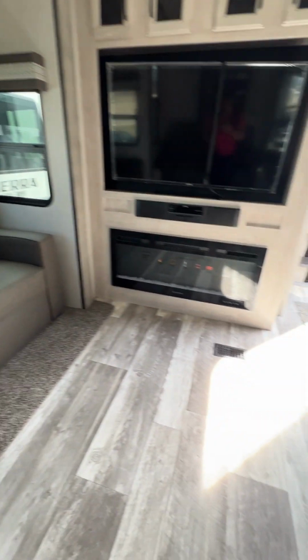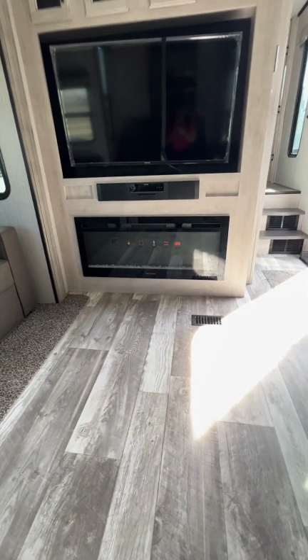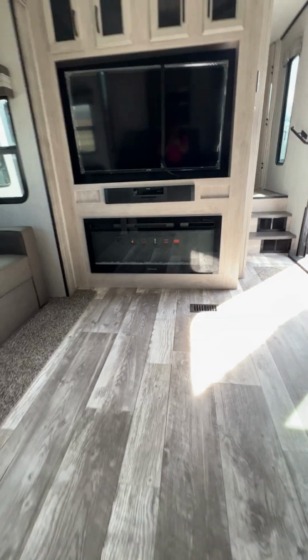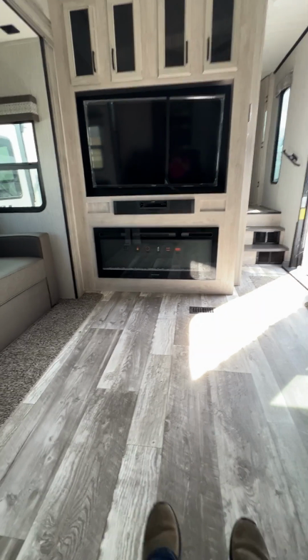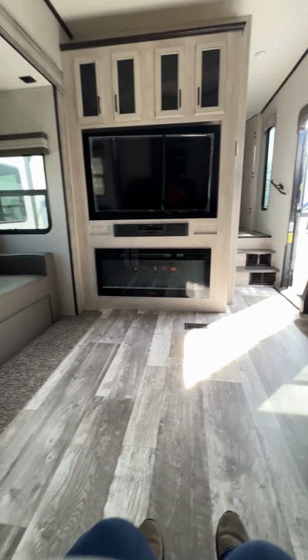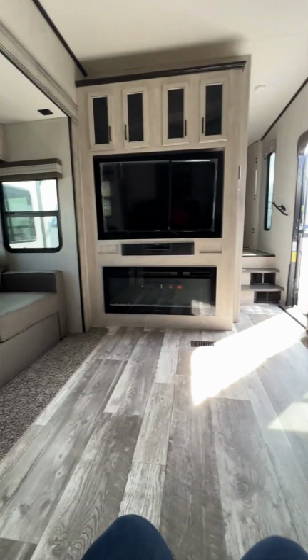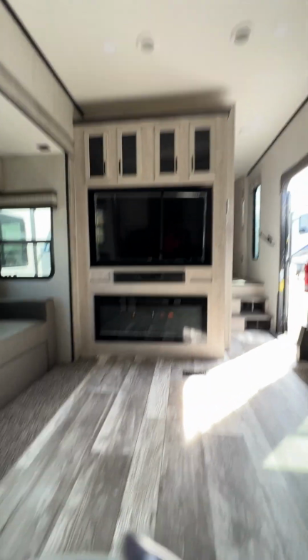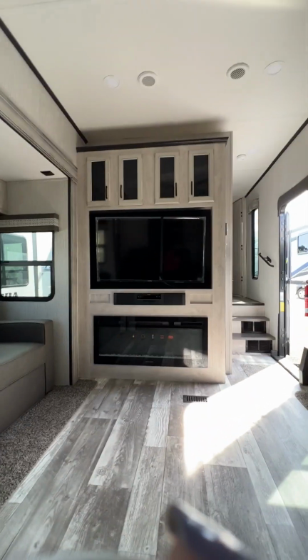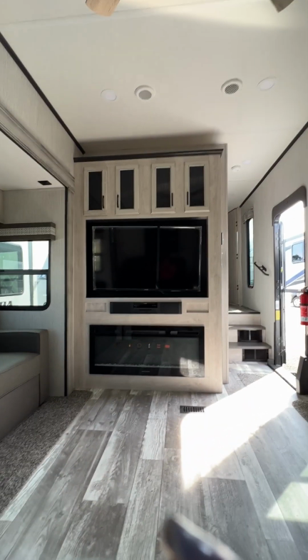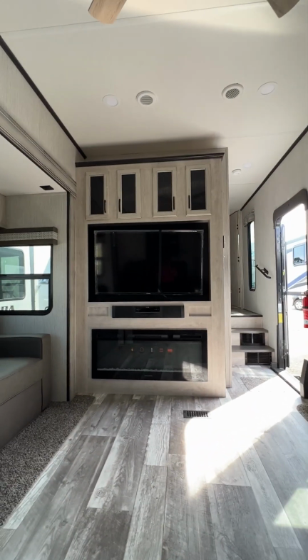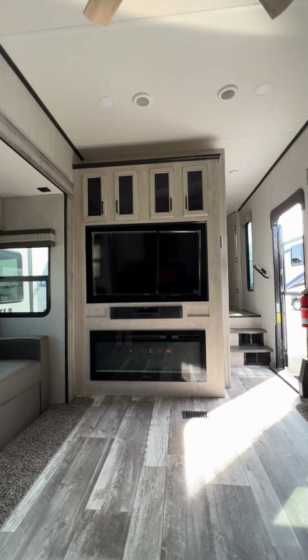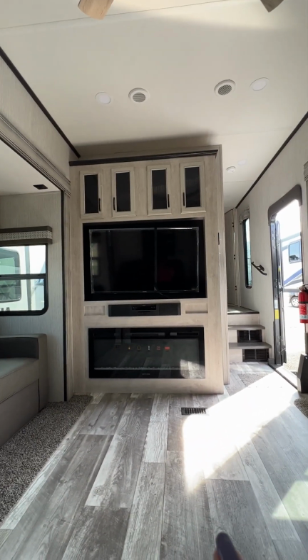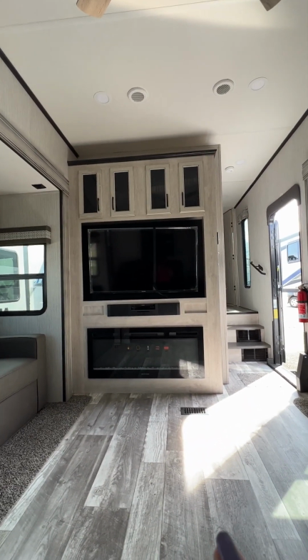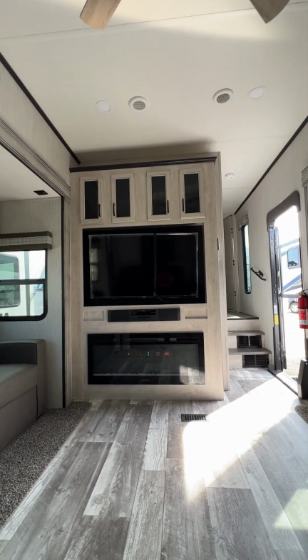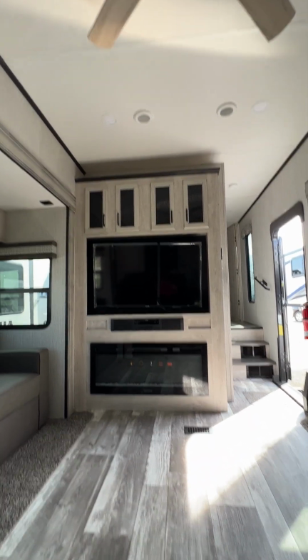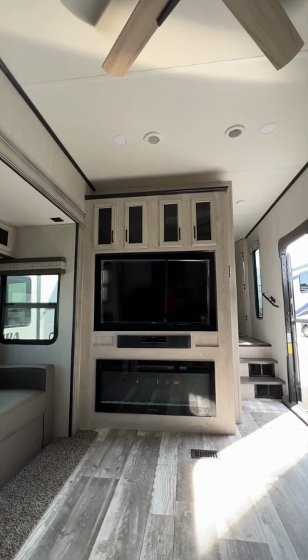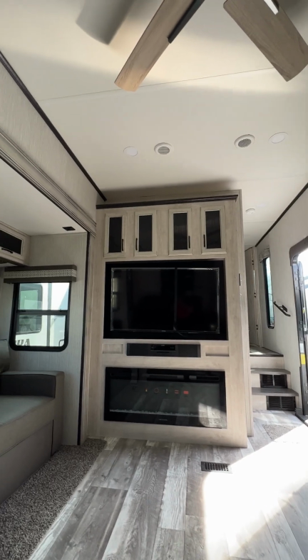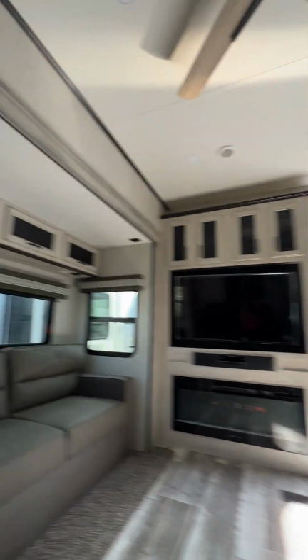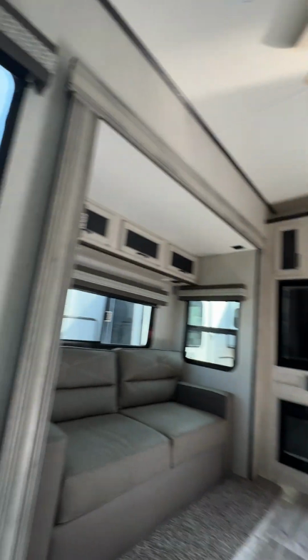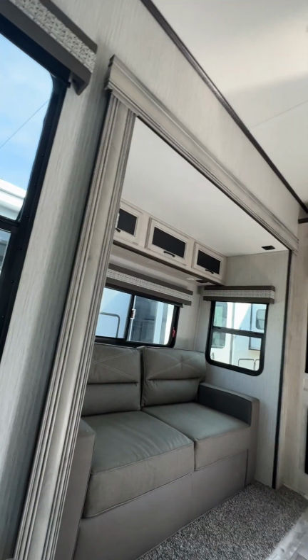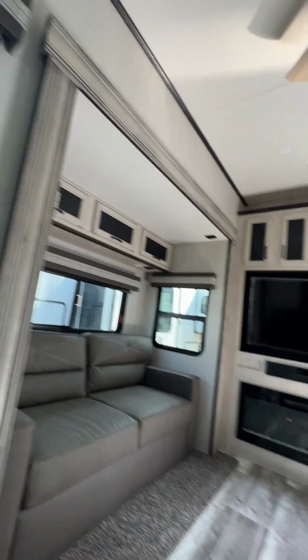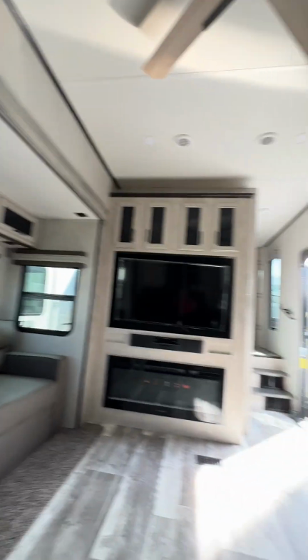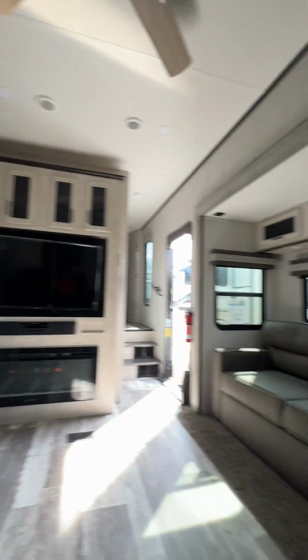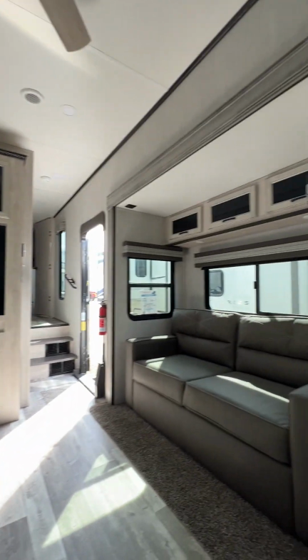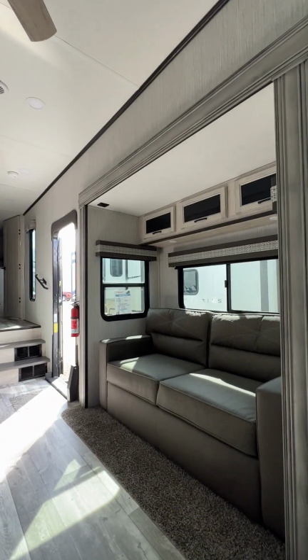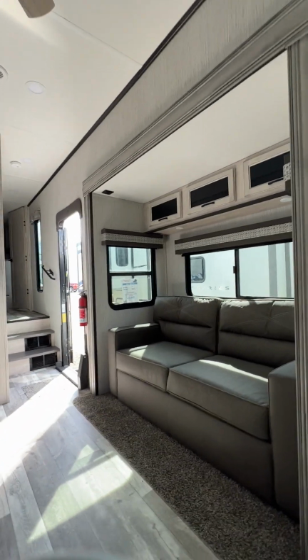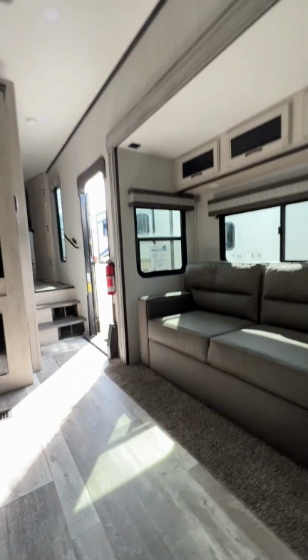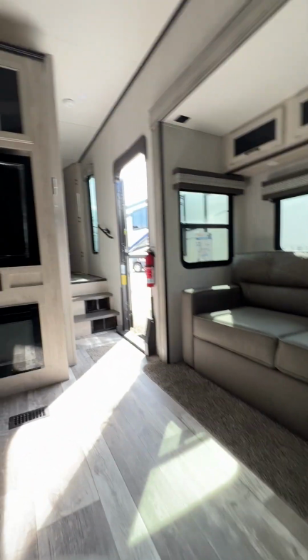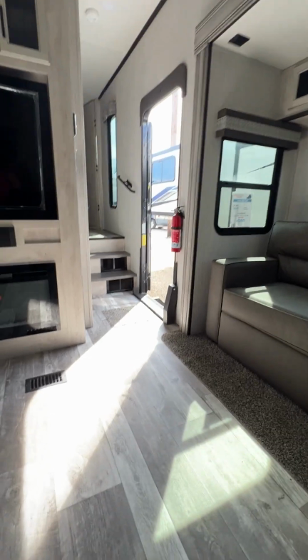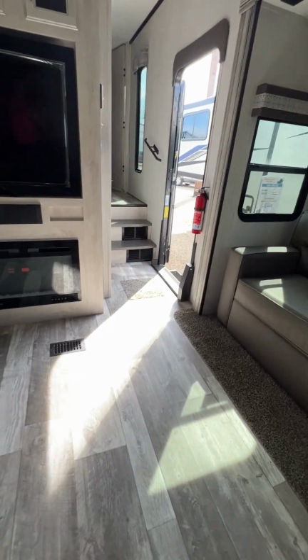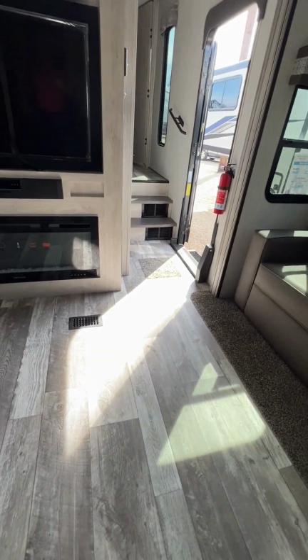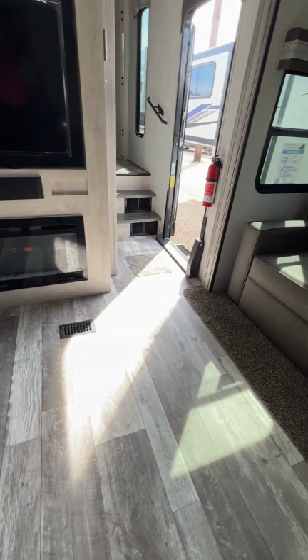Take a seat right here — oh, that's nice and comfy. You've got your nice big TV, fireplace, storage above, storage over here, and storage over here. Love those floors.